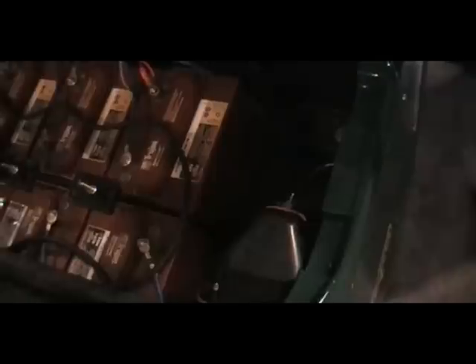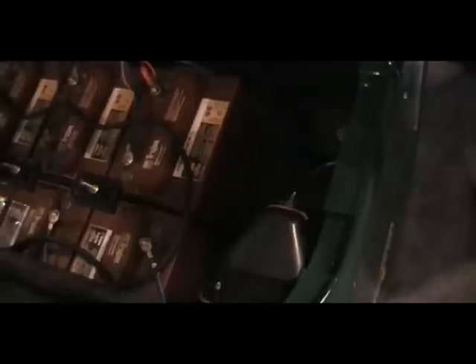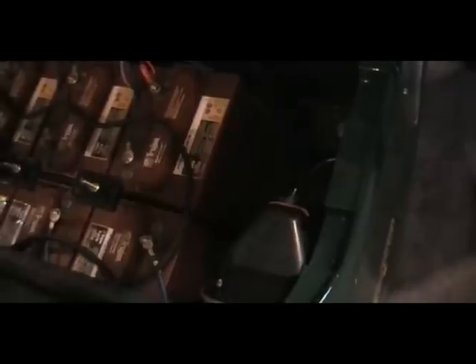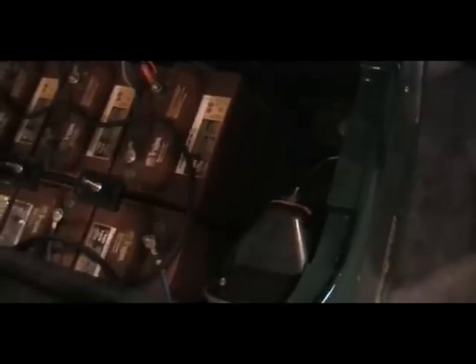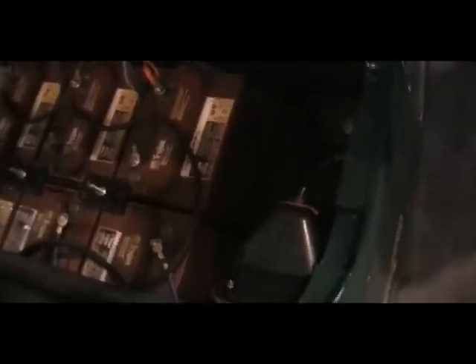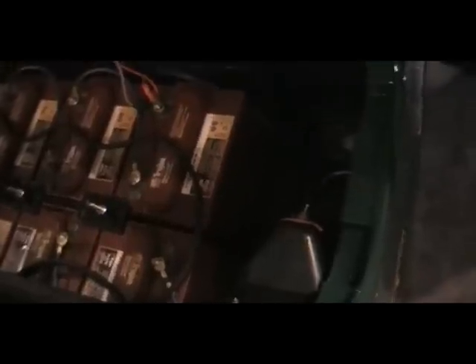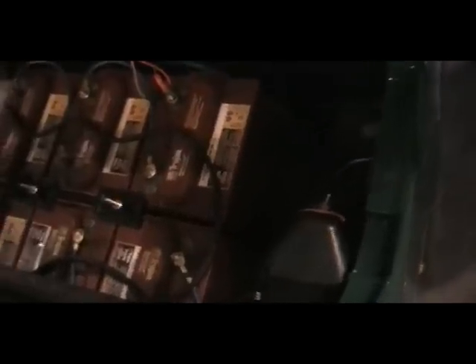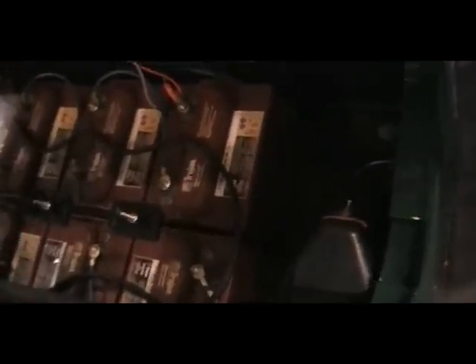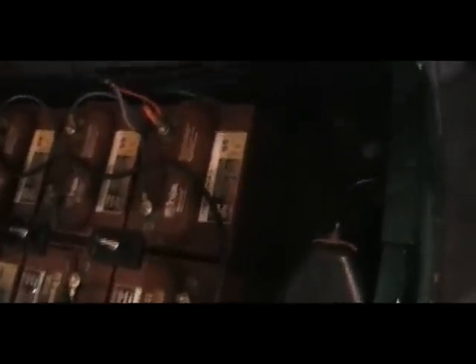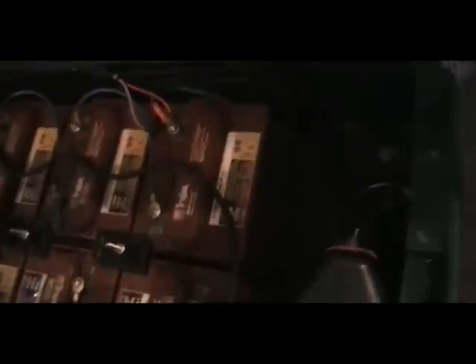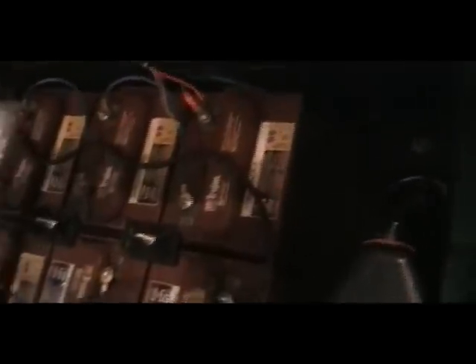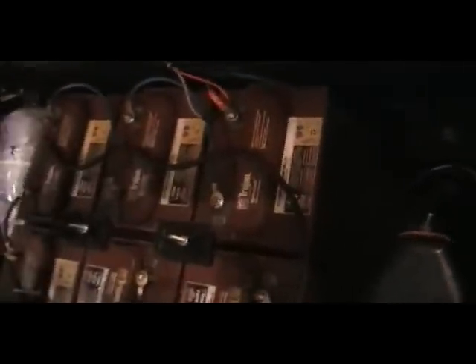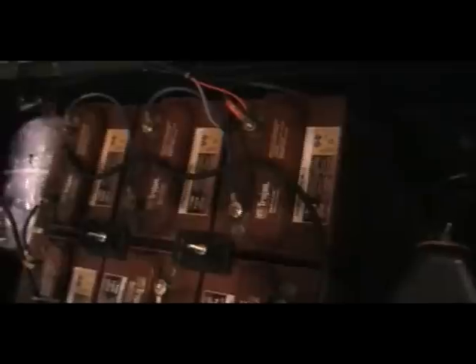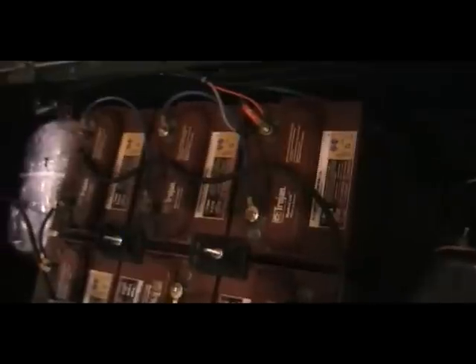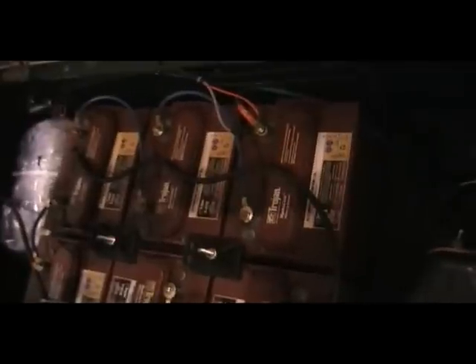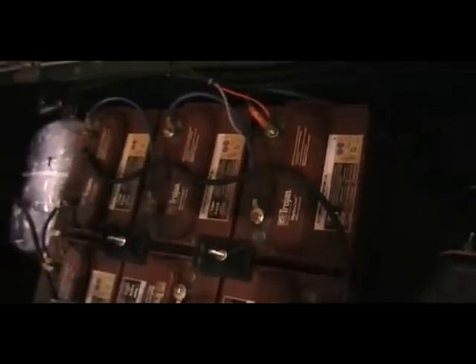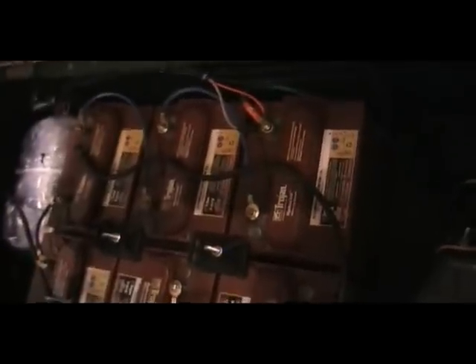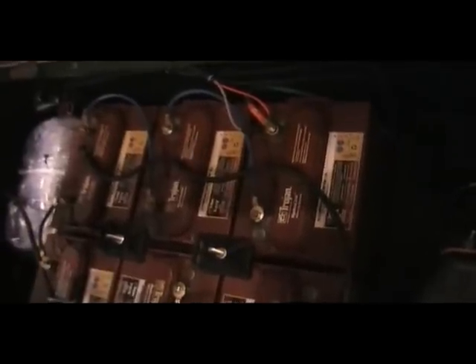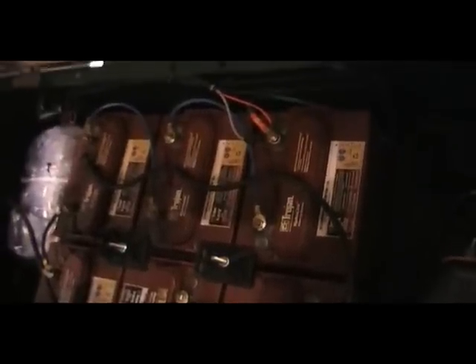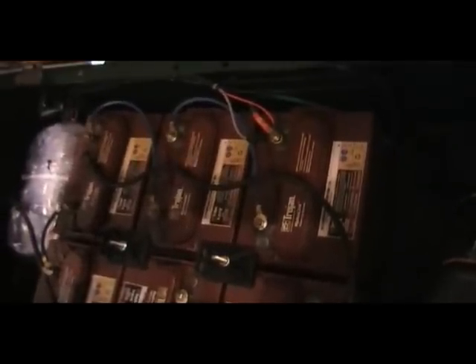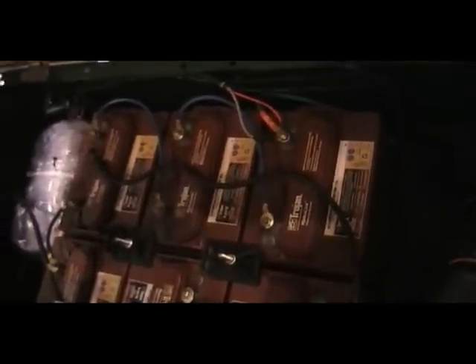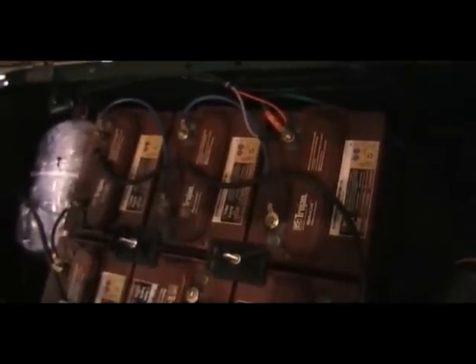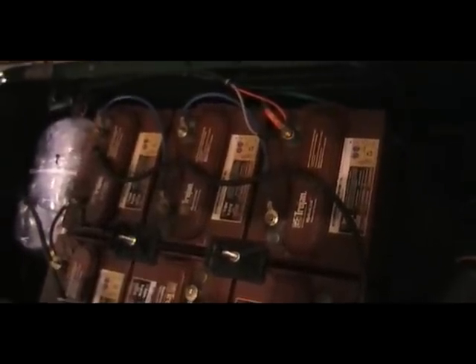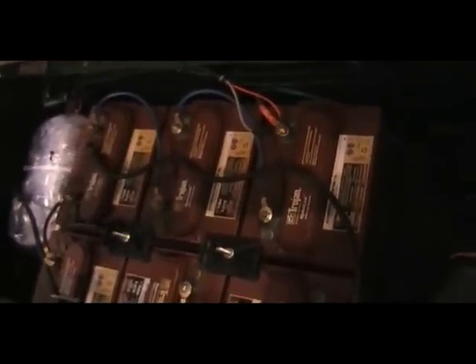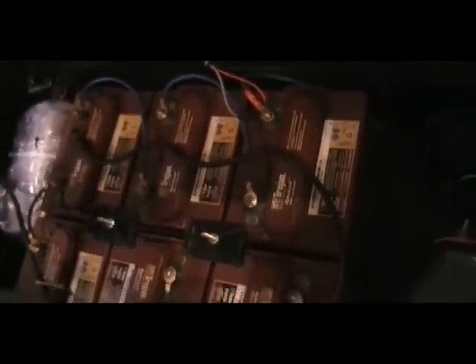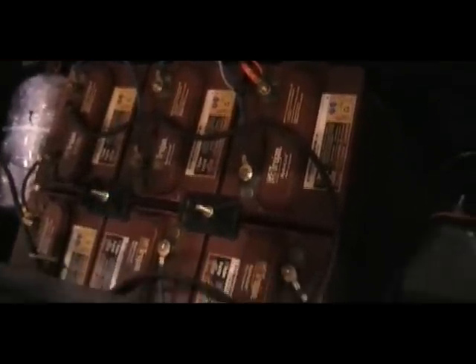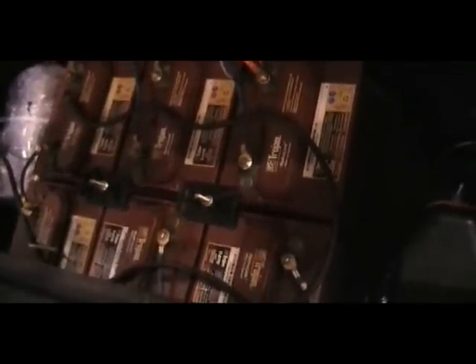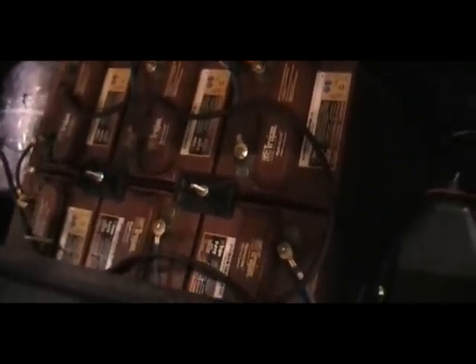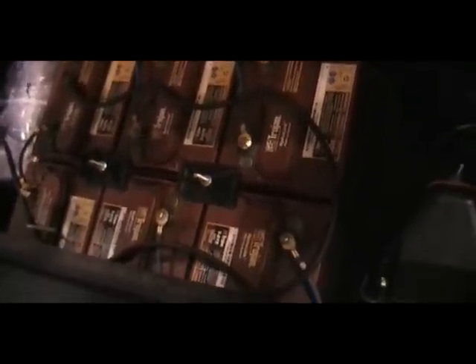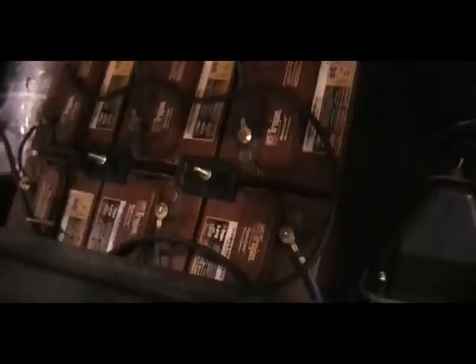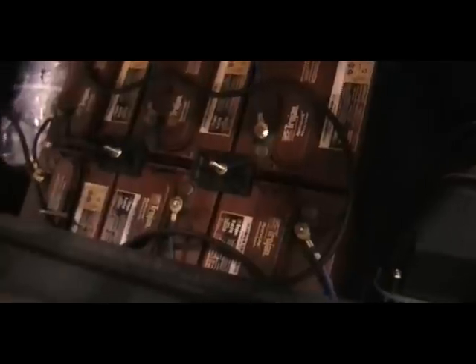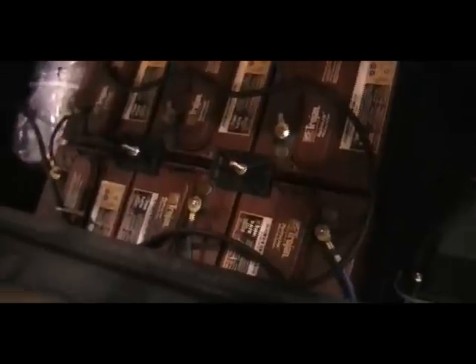We're here at the PGA Show in Orlando, Florida, 2011, and we're looking at Trojan batteries inside an EasyGo Golf car.